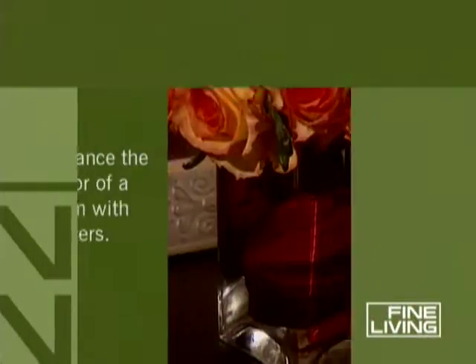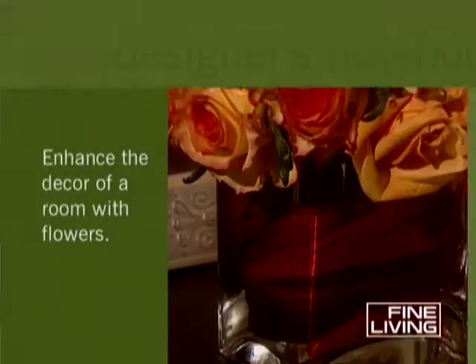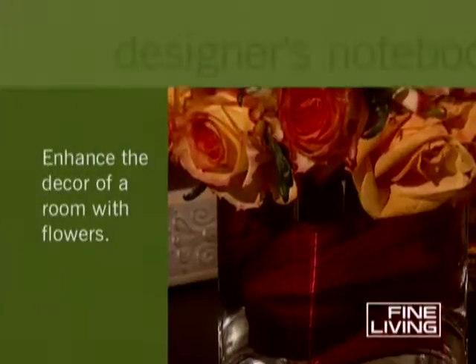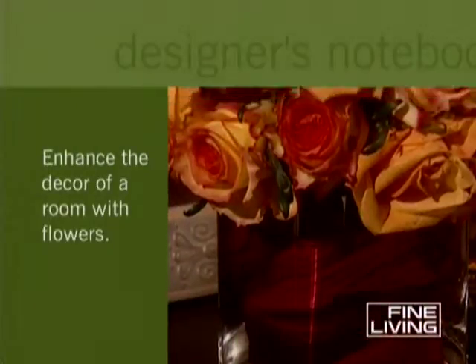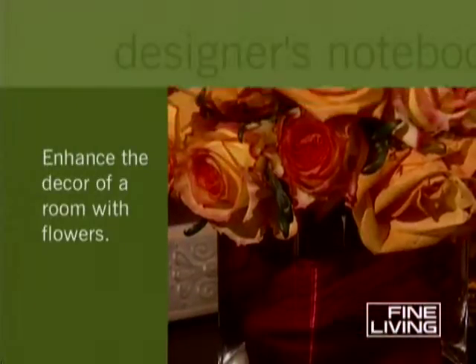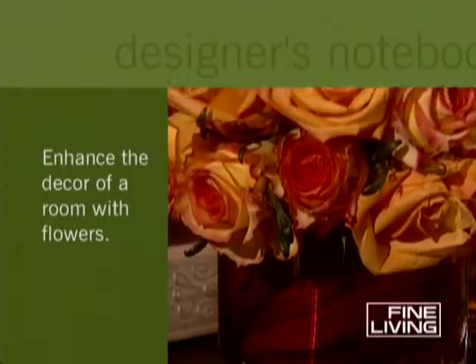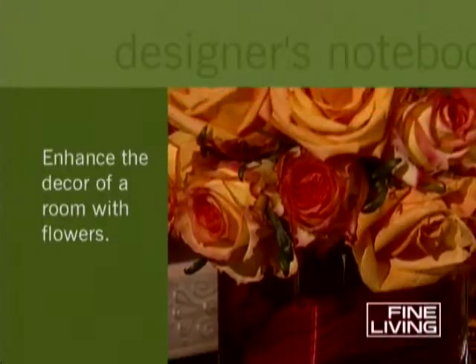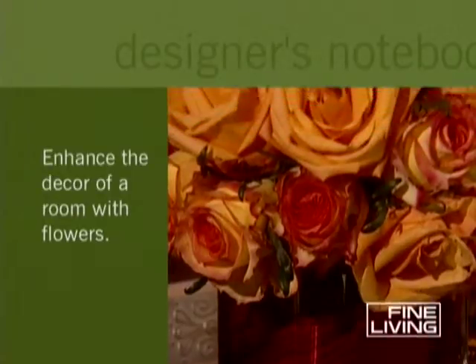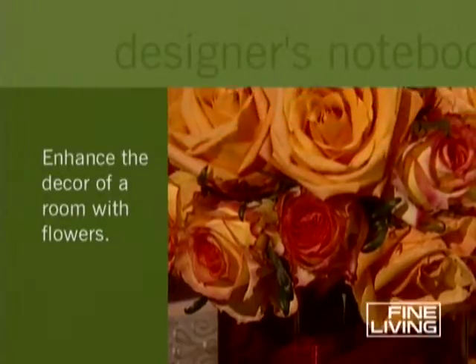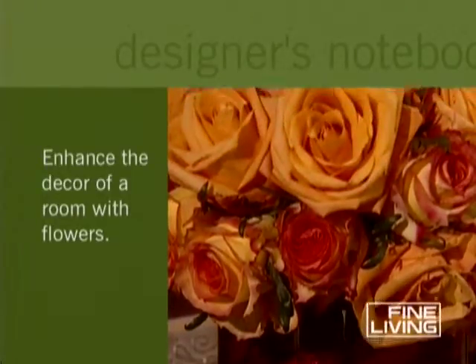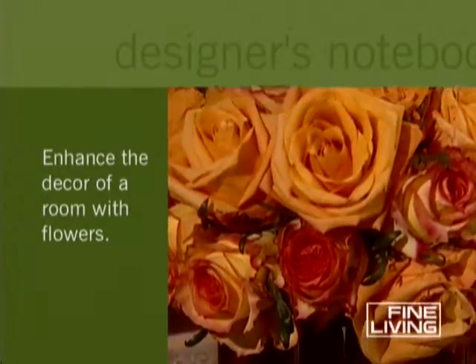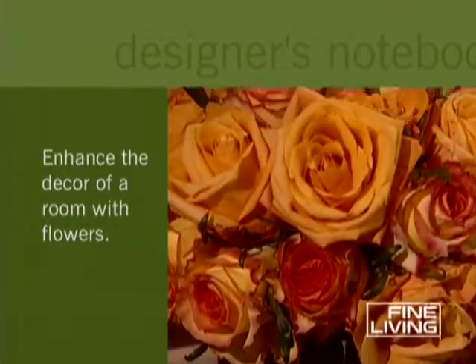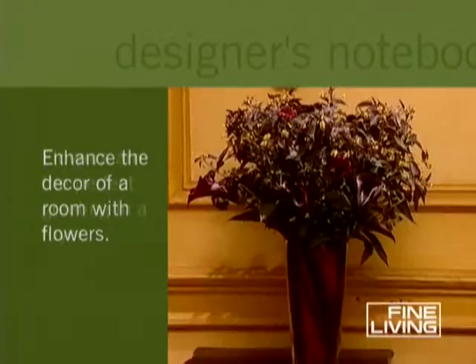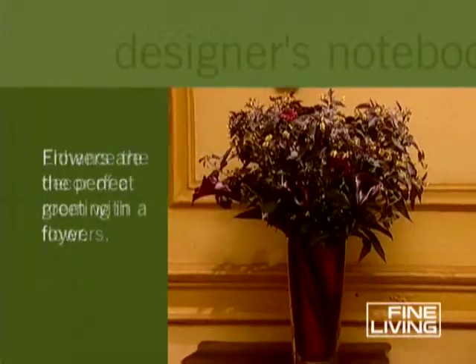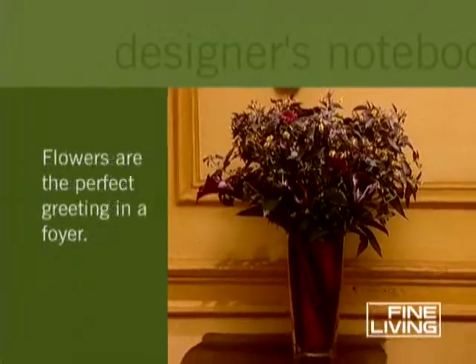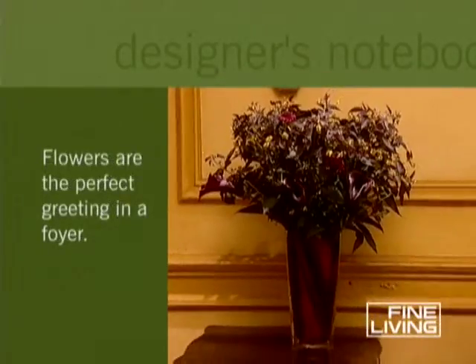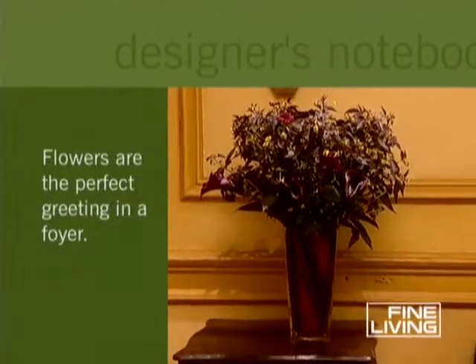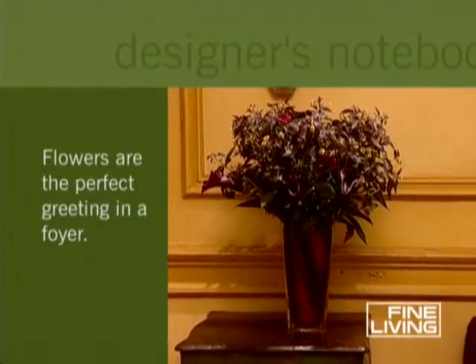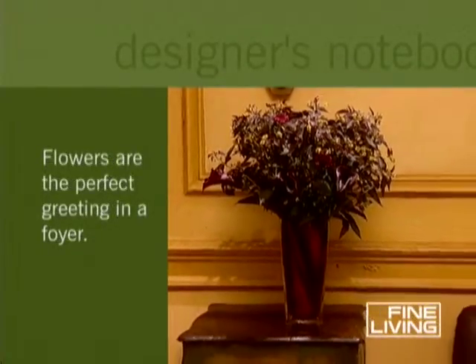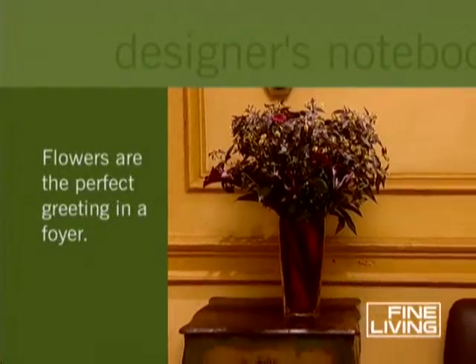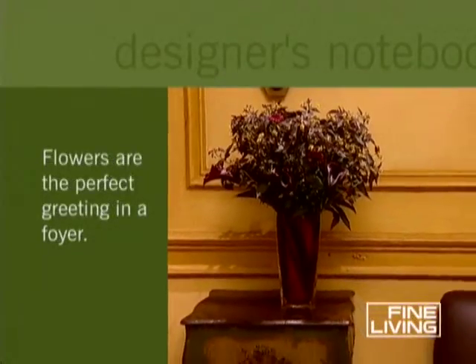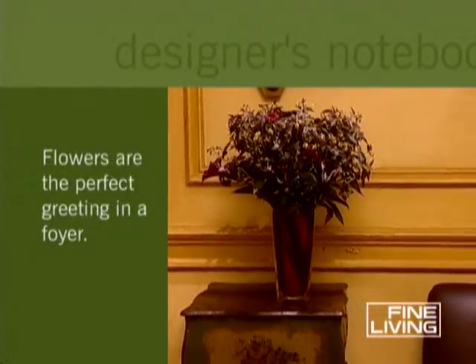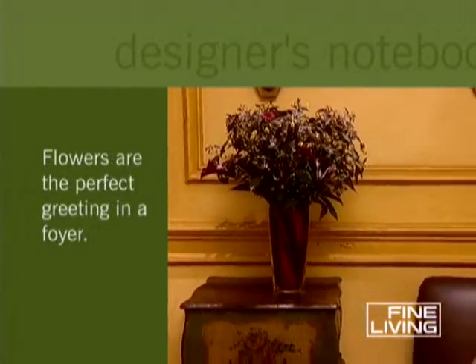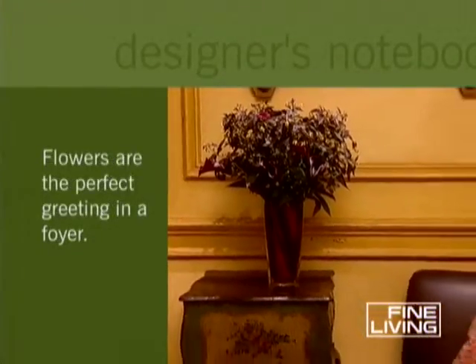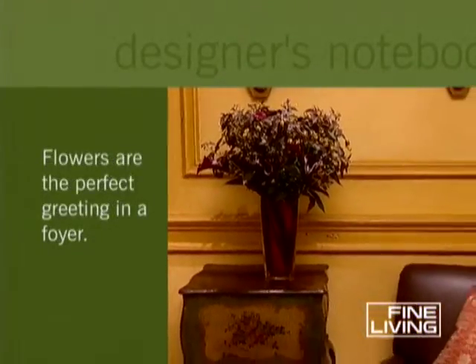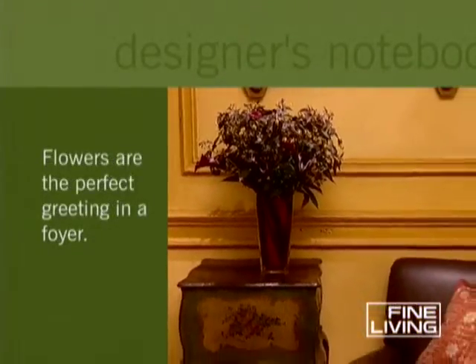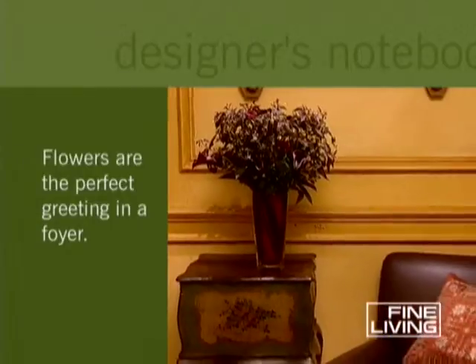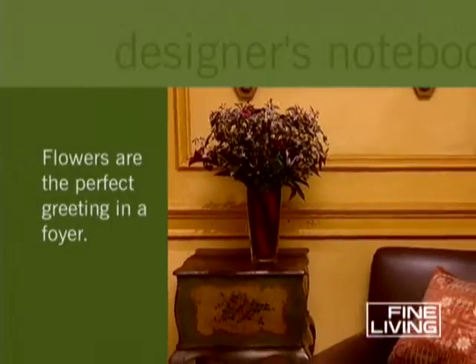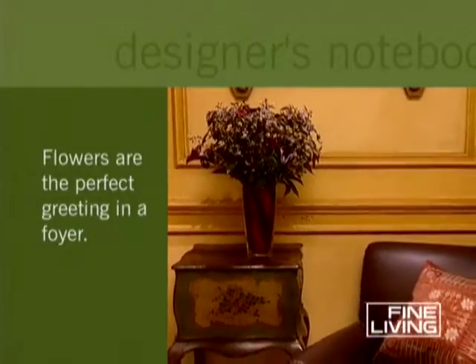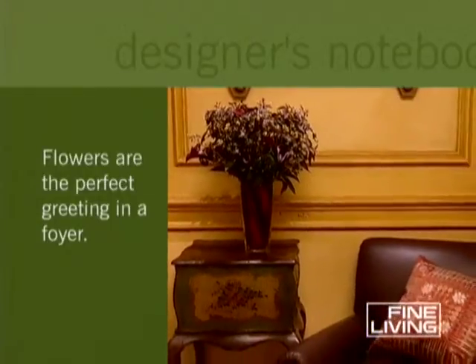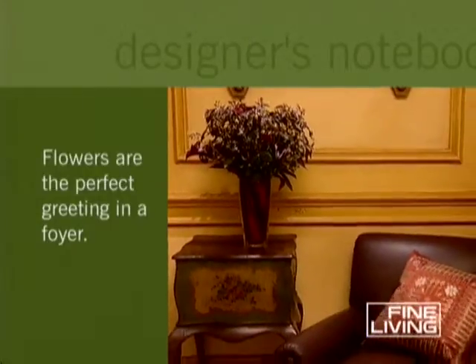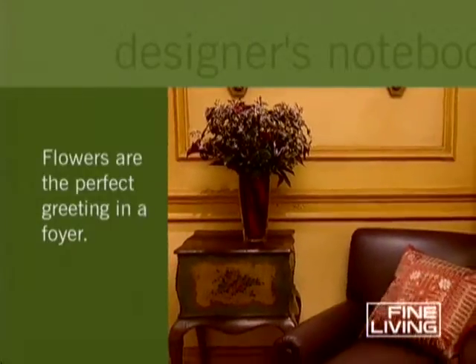Flowers can enhance the decor of any room. In an entranceway or a hallway, they're the perfect welcome home greeting to you or your guests.